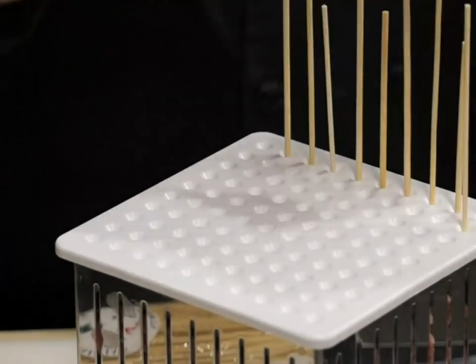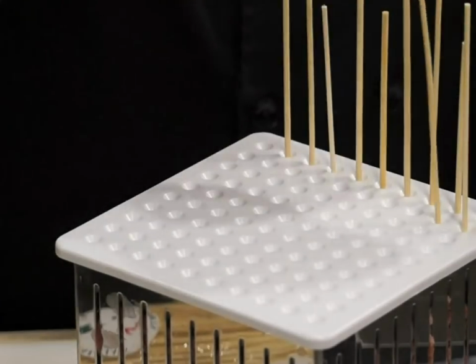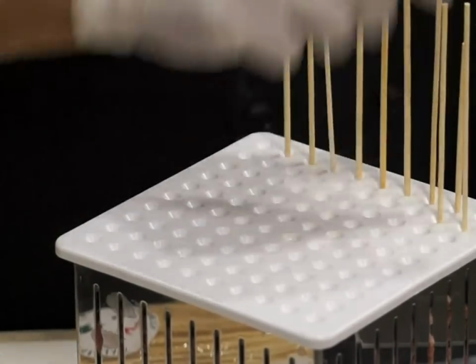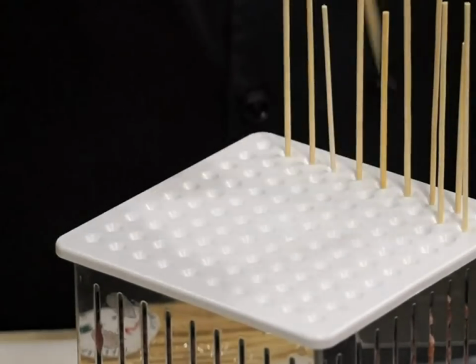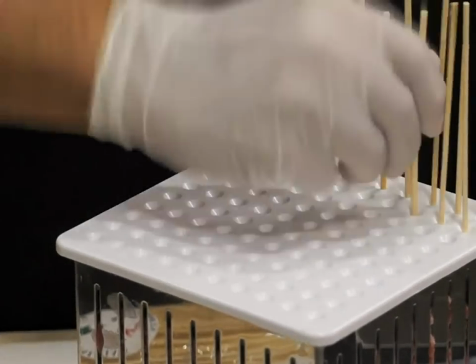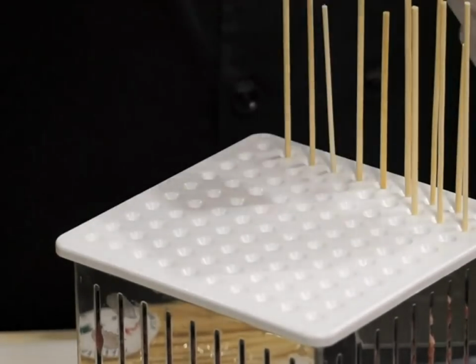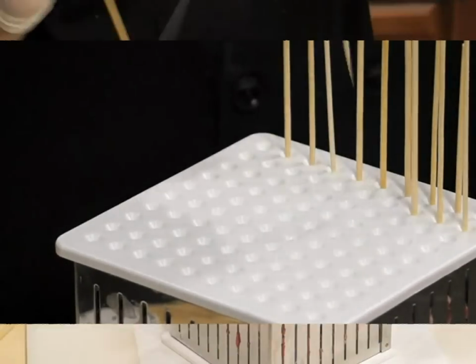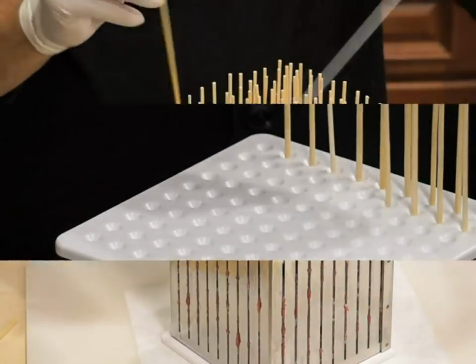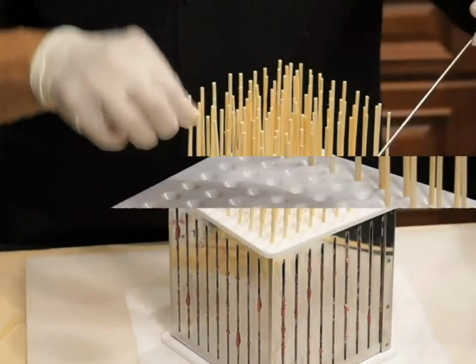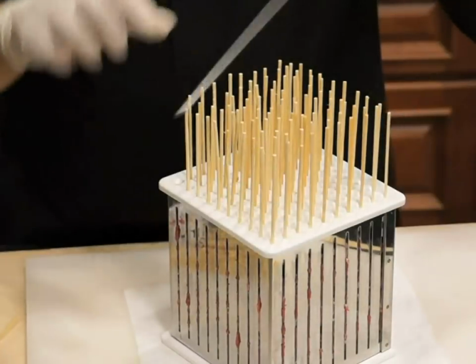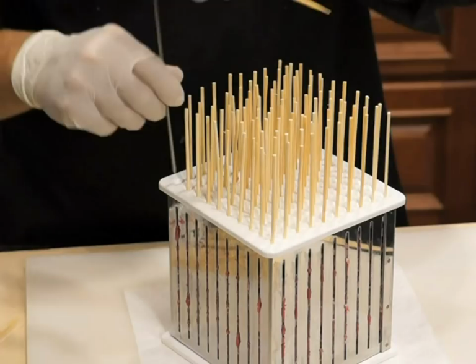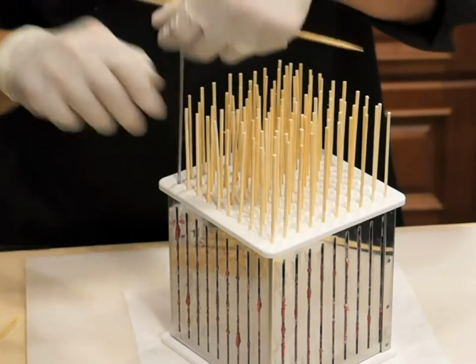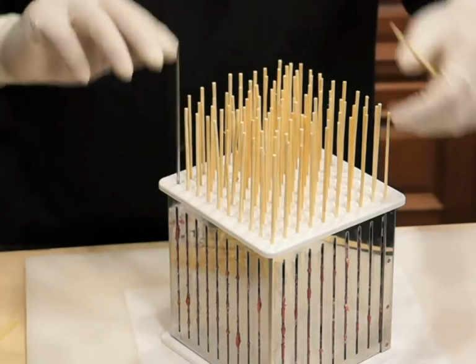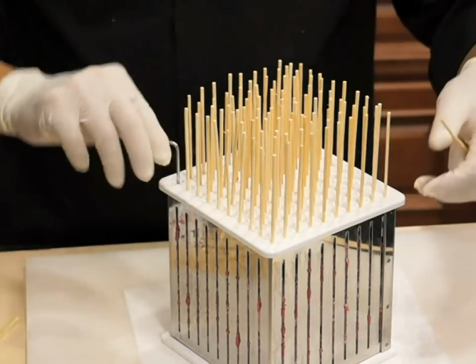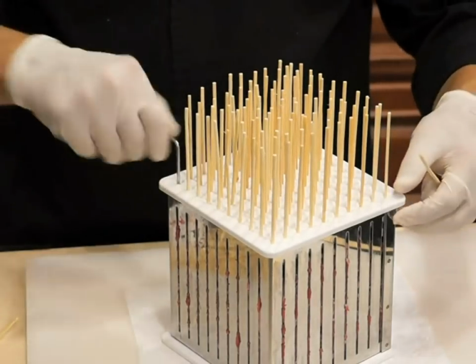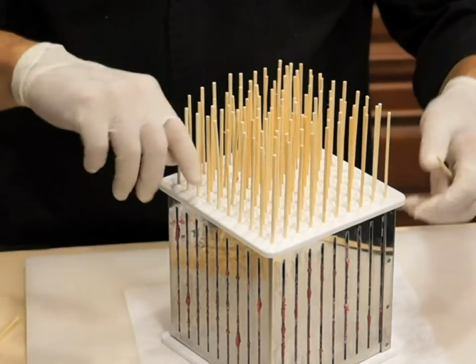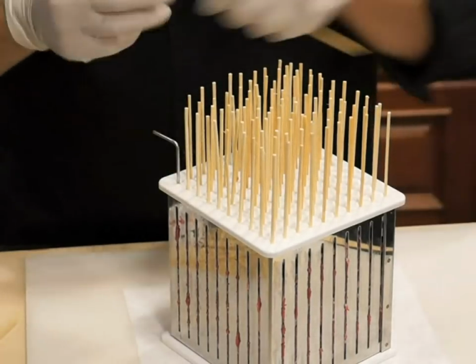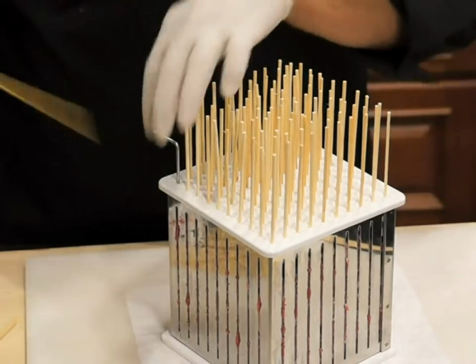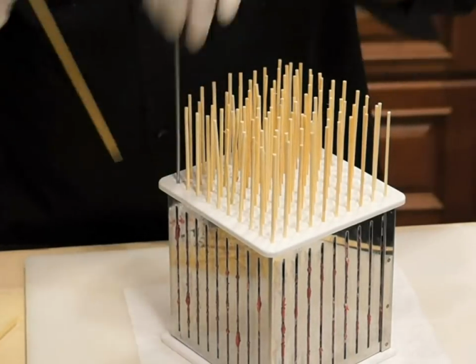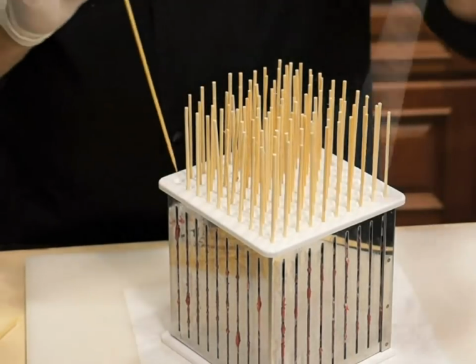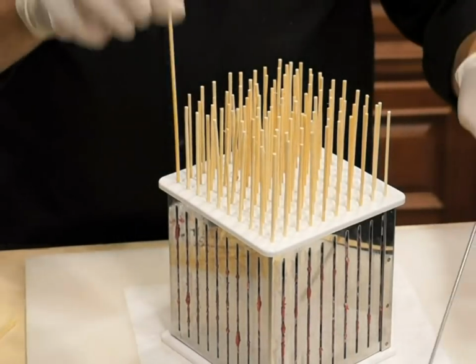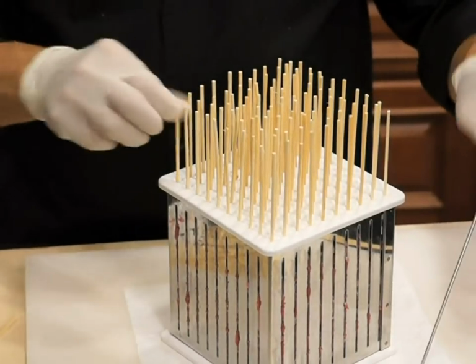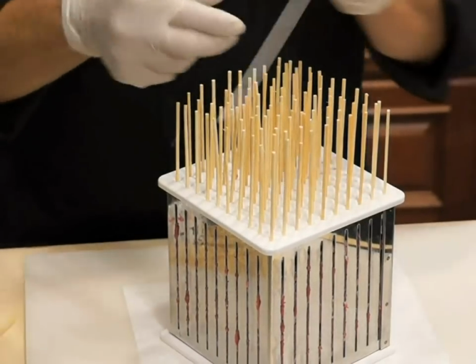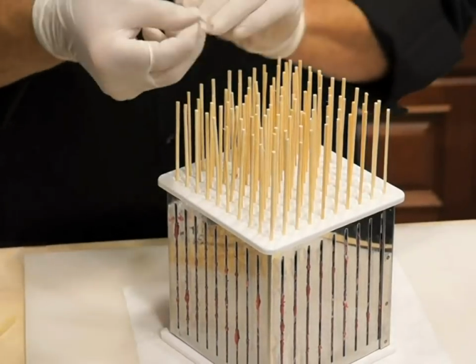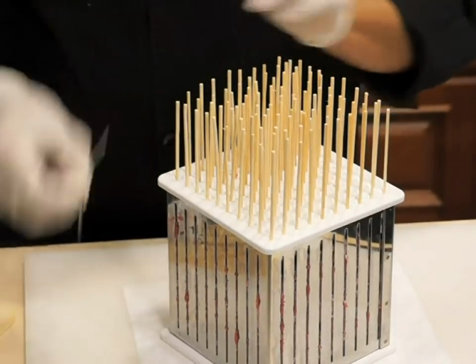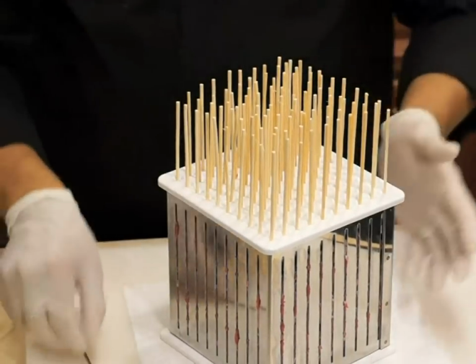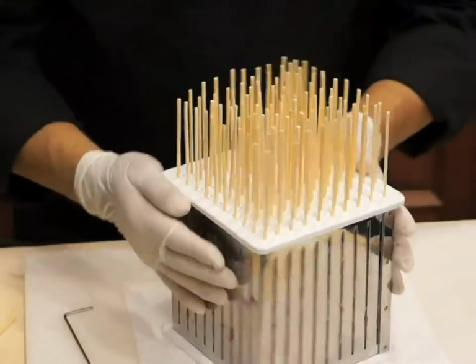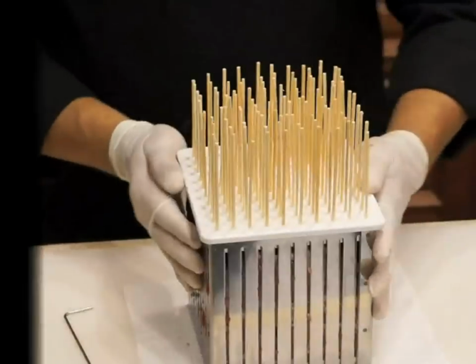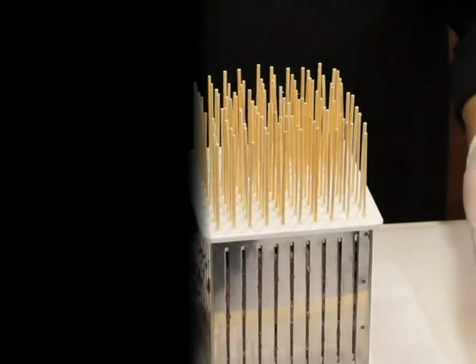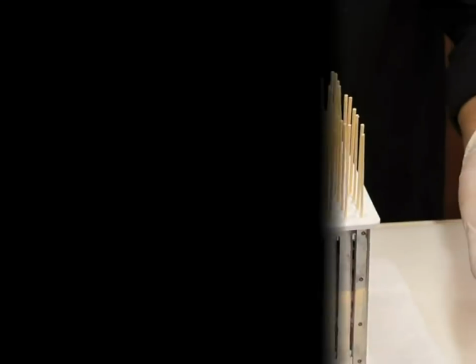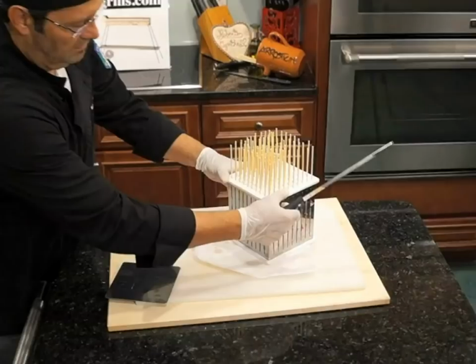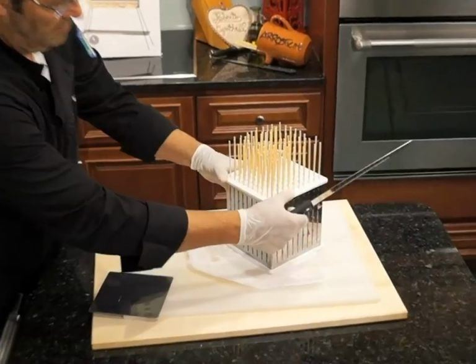In no time you will have all 100 holes skewered. A great idea is to place the cube in the freezer for 10–15 minutes before cutting — this step gives the meat firmness prior to cutting.